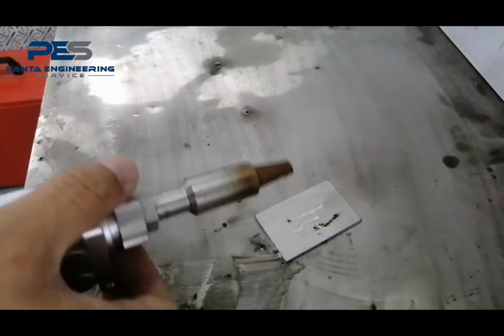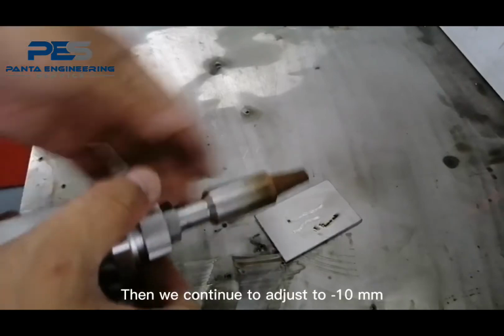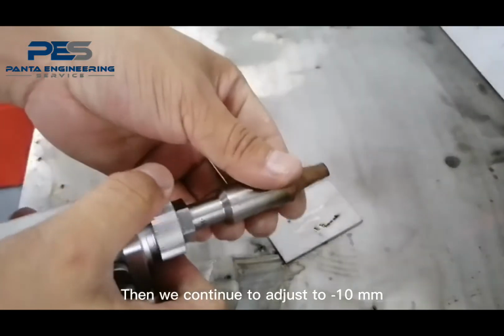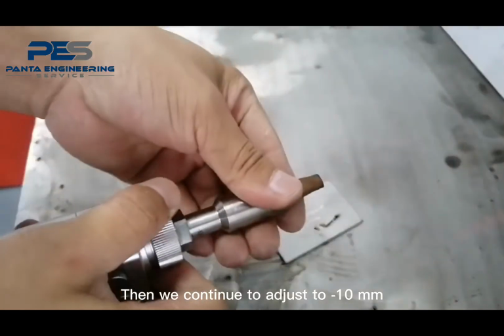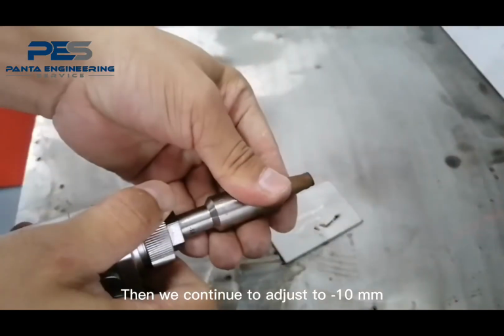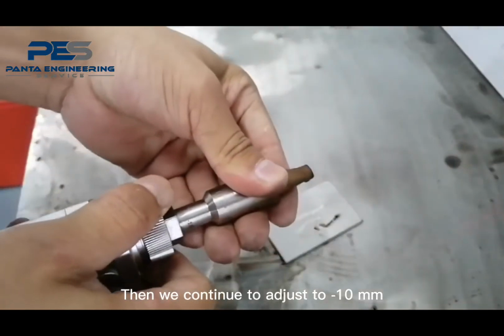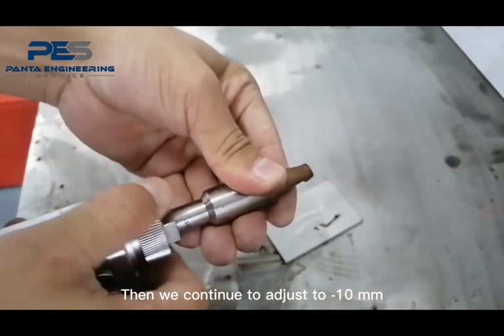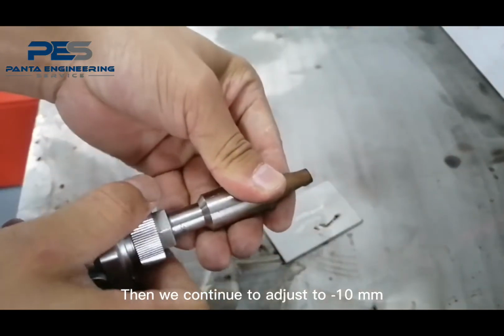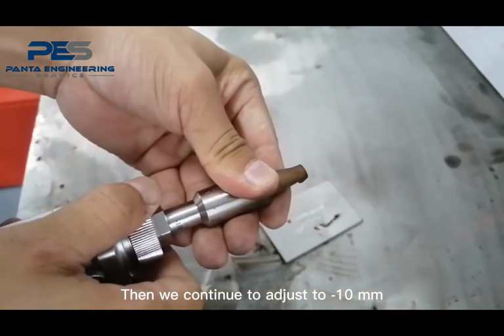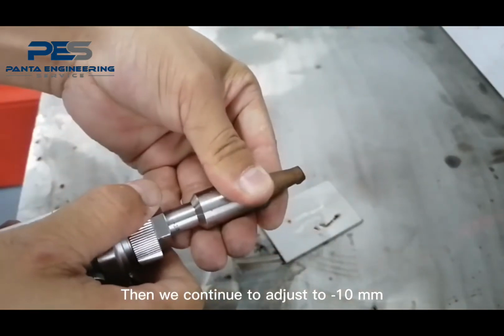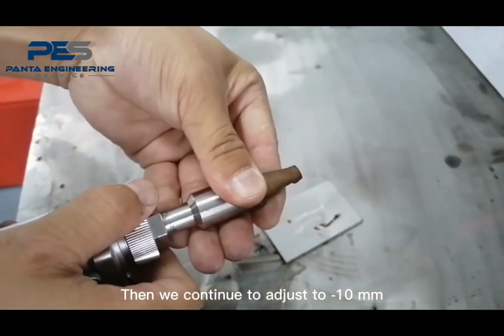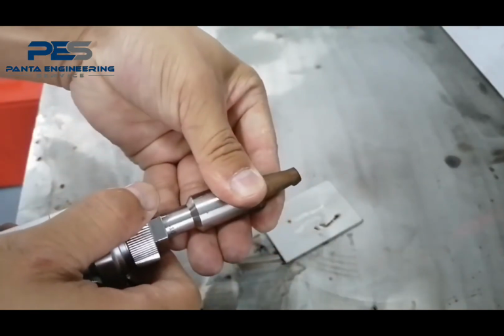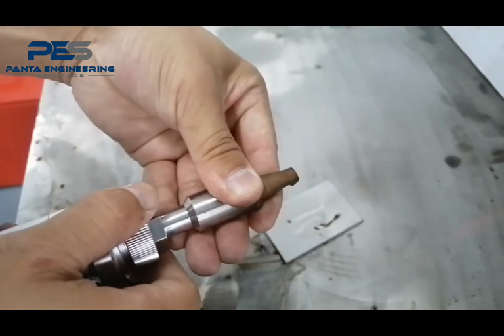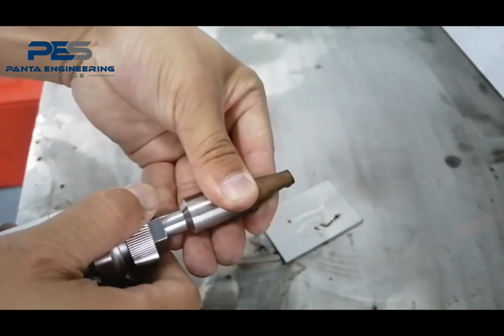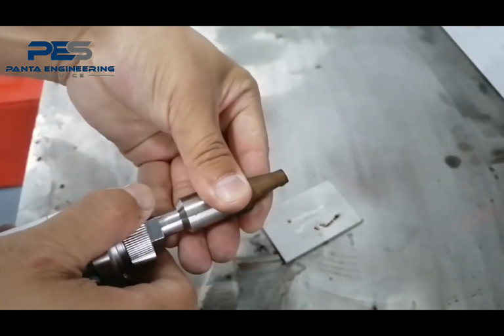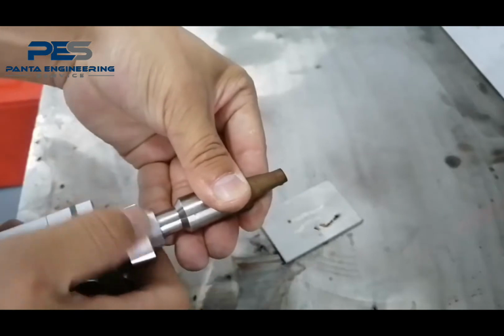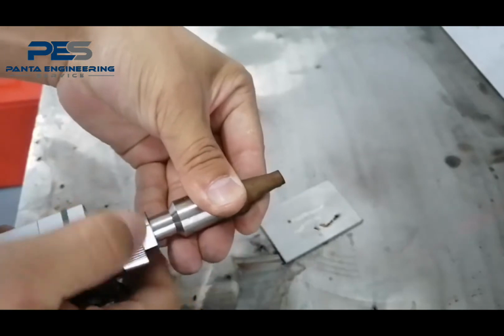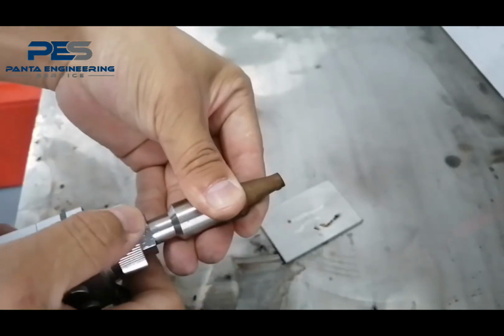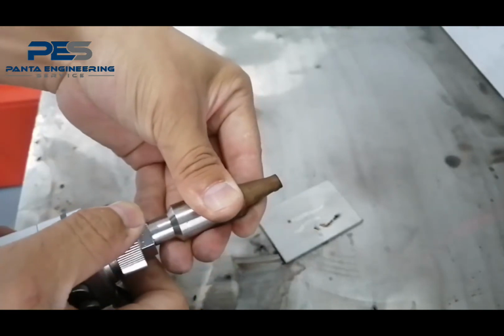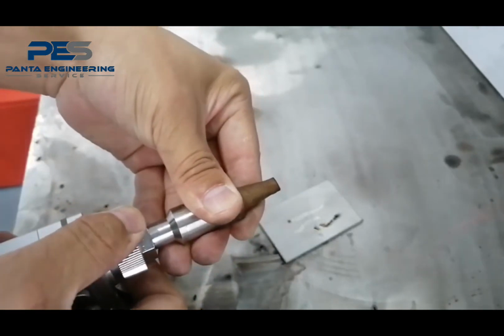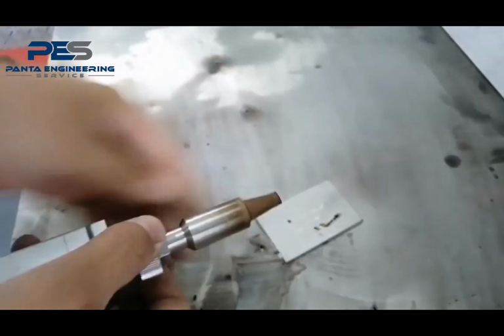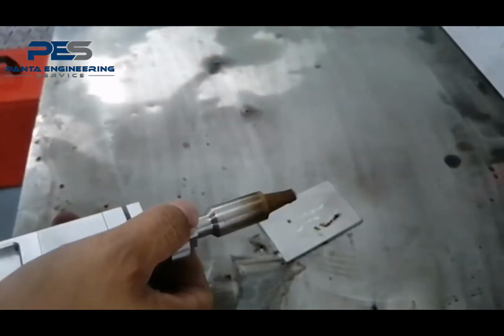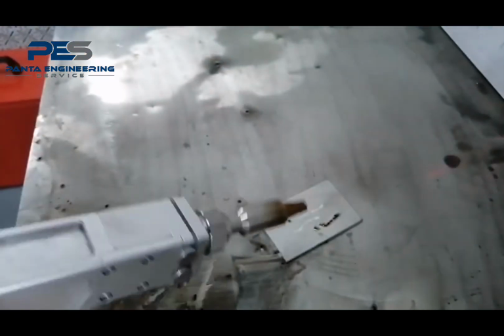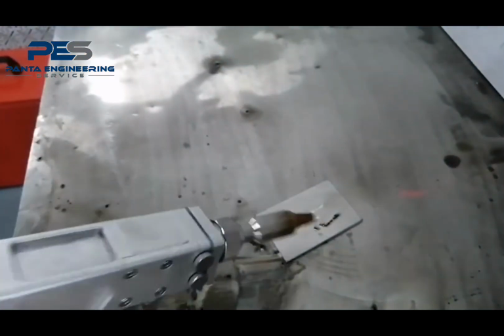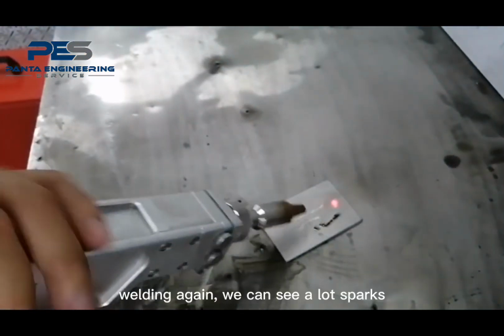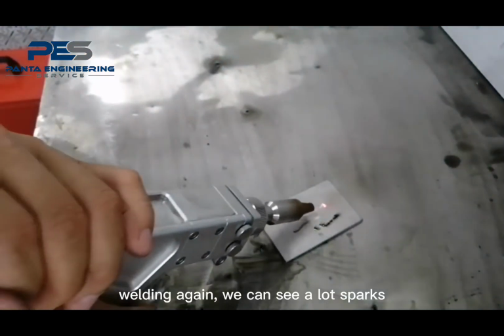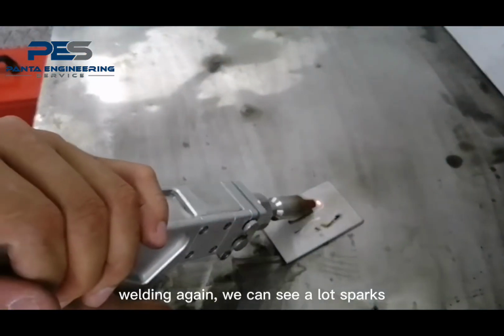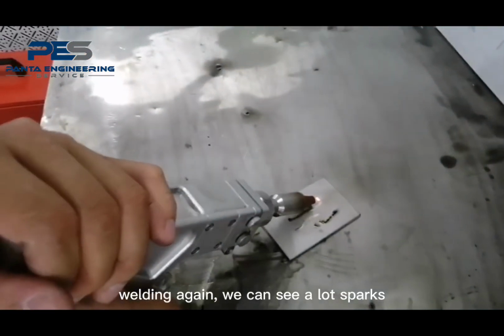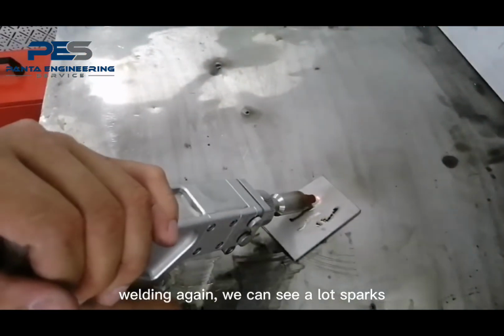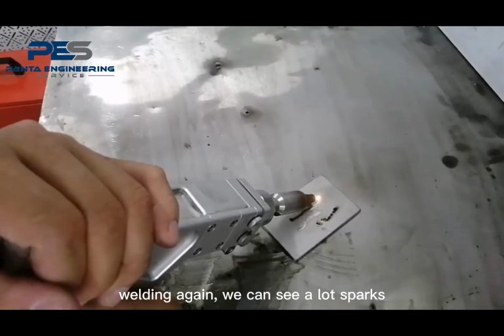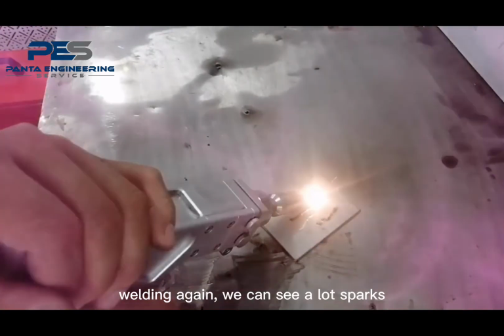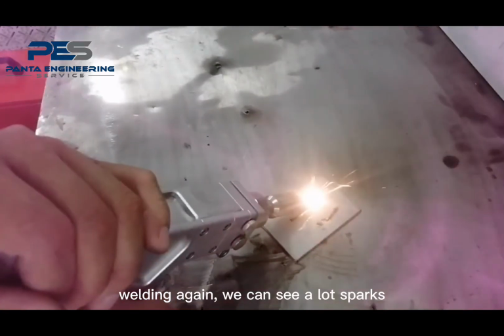Then we continue to adjust to minus 10 mm. Weld again — we can see a lot of sparks.